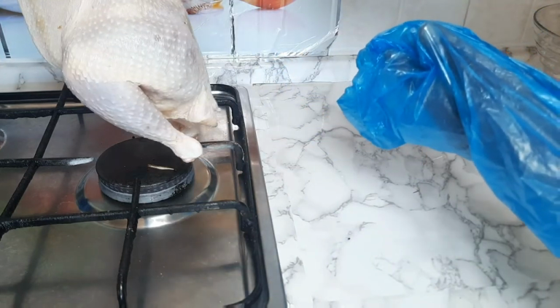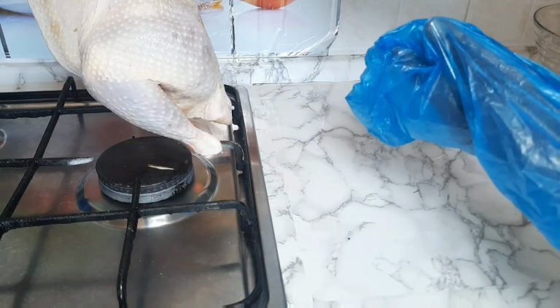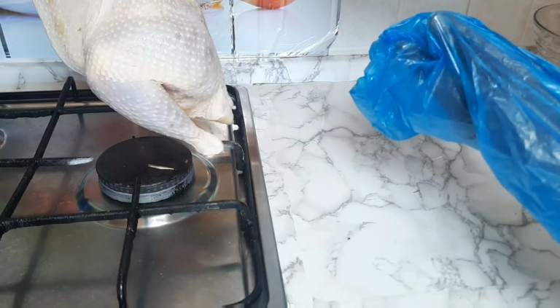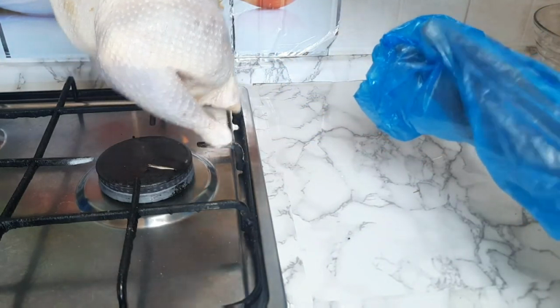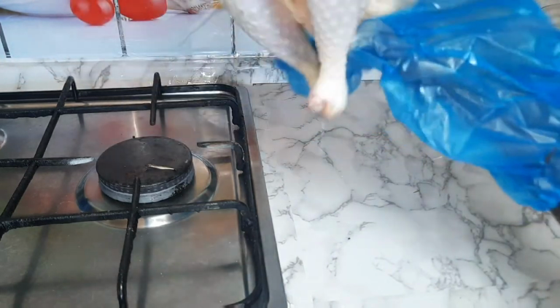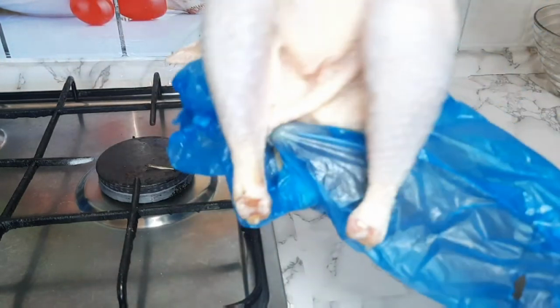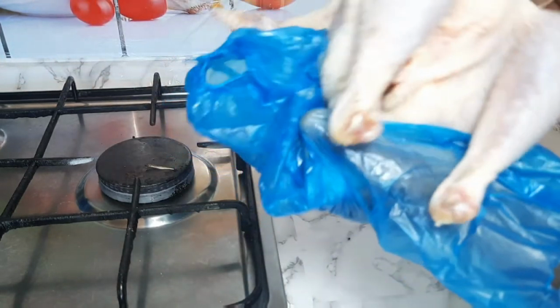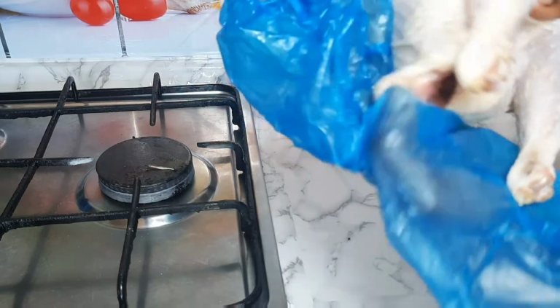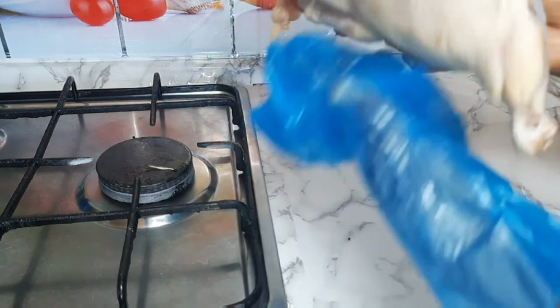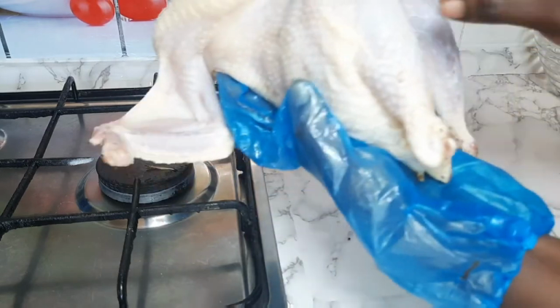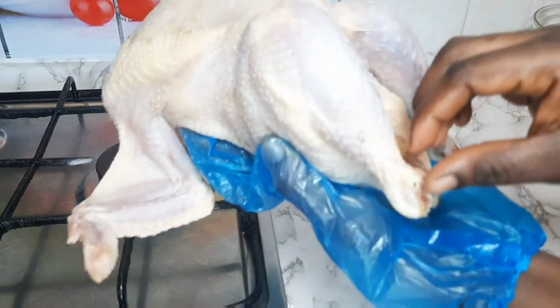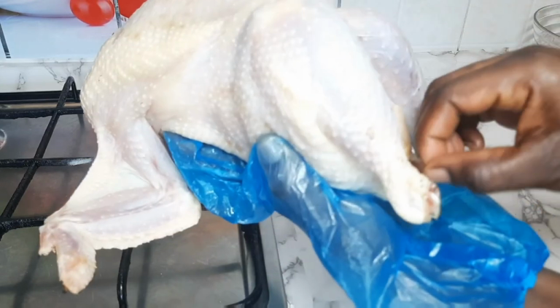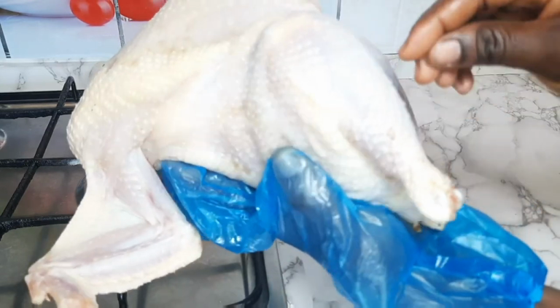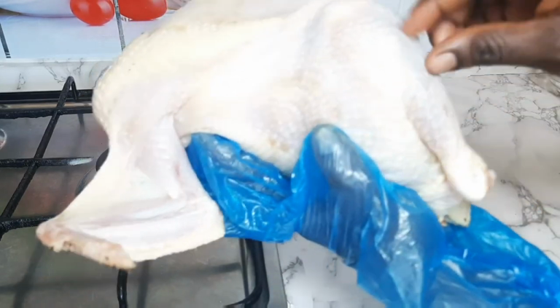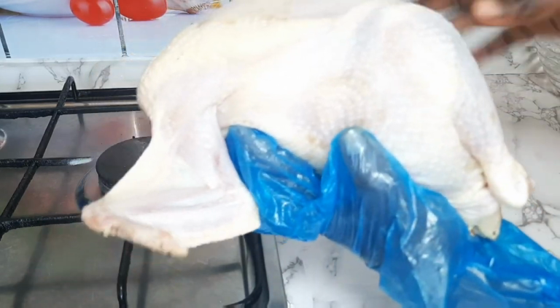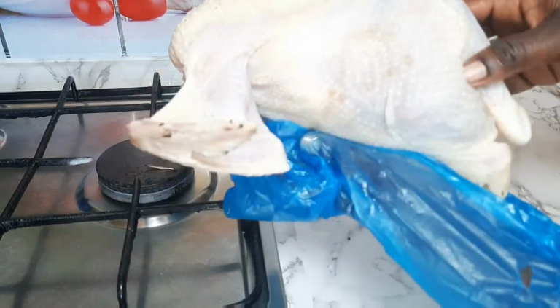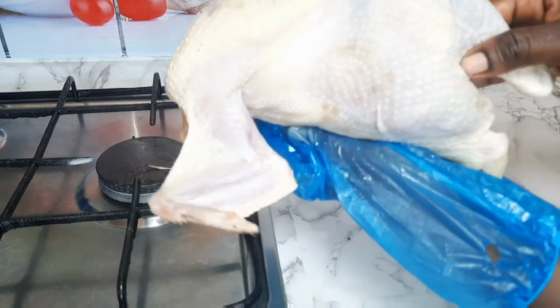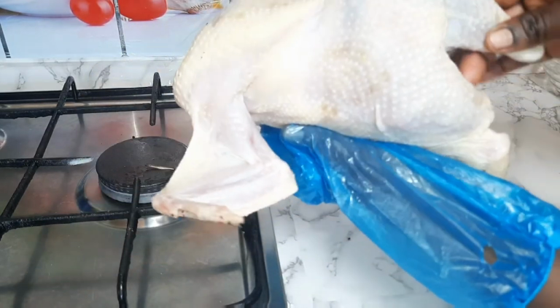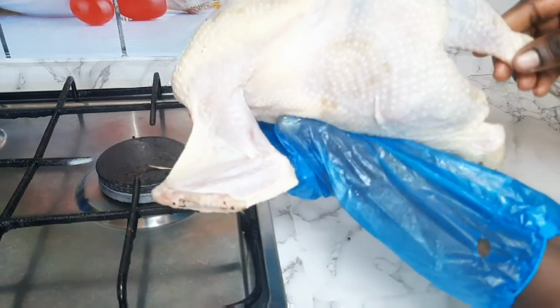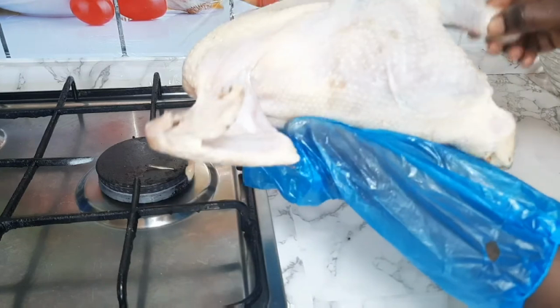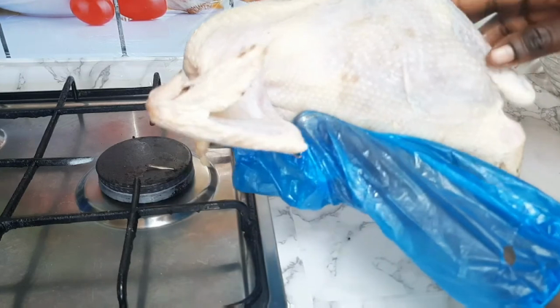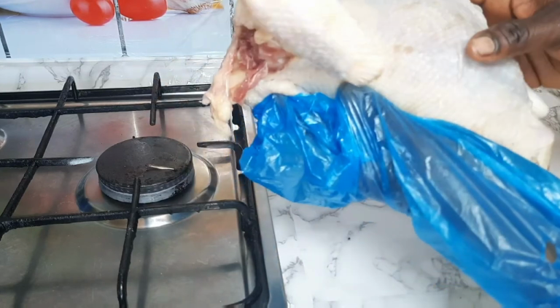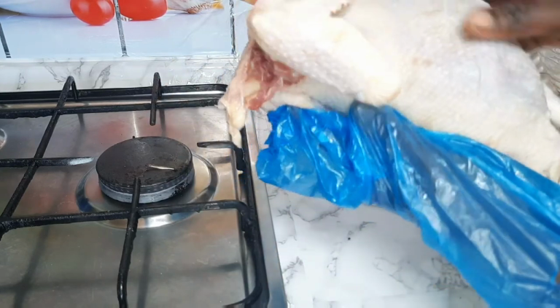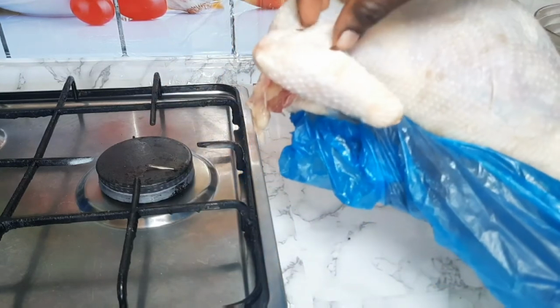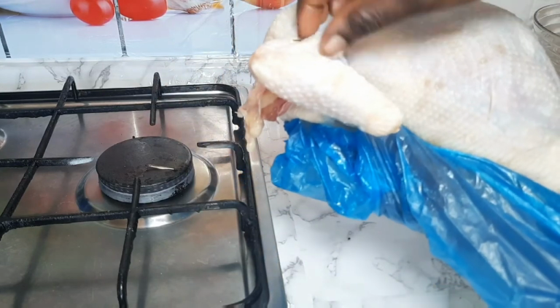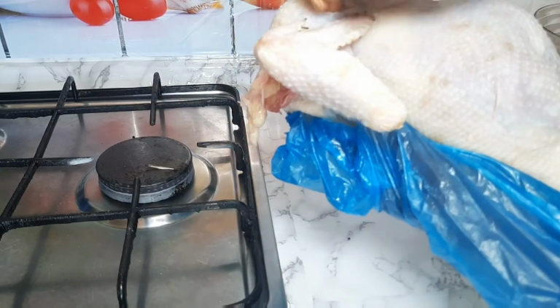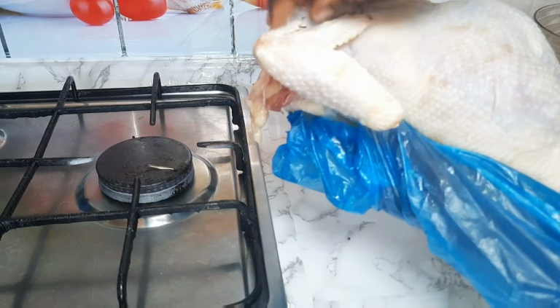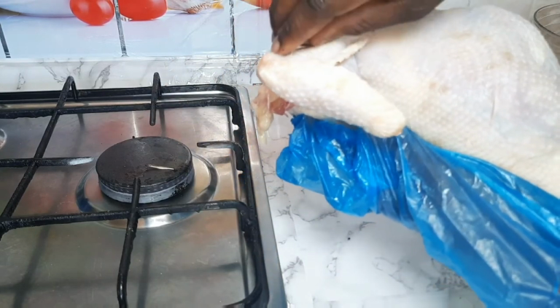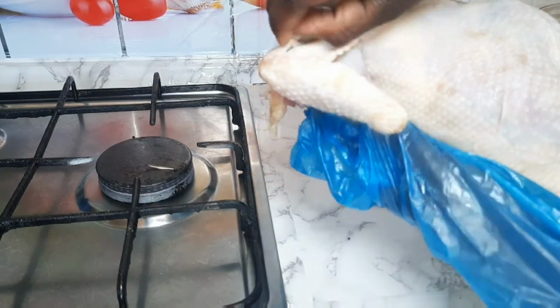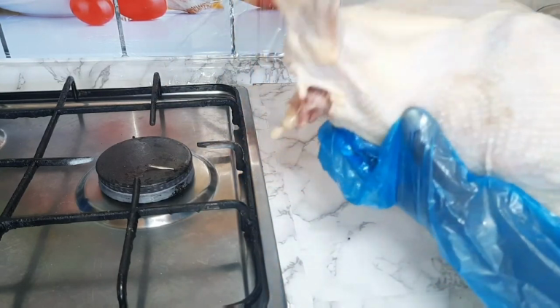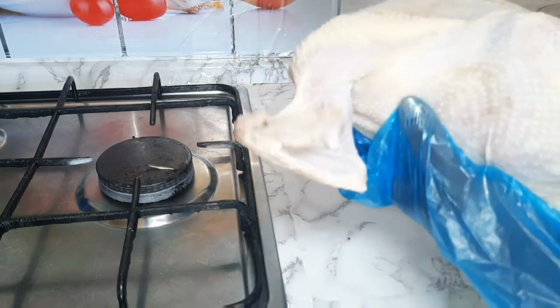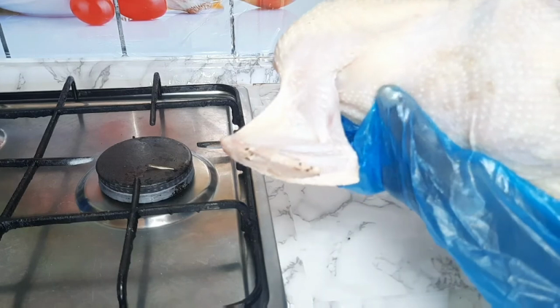You have to take your time and remove all the feathers from the chicken and make it smooth. You have to make sure all the feathers are wiped off before you start to cut your chicken.